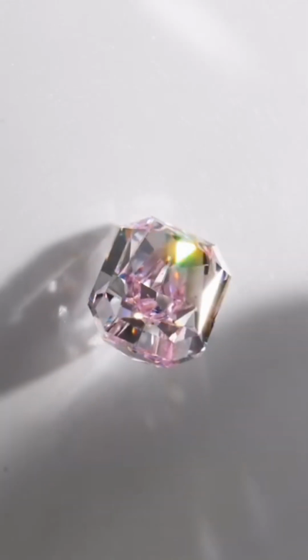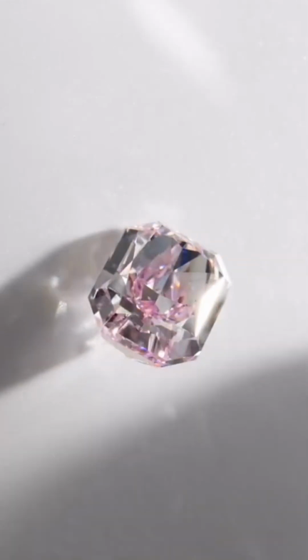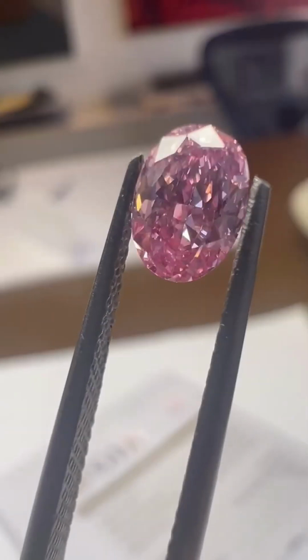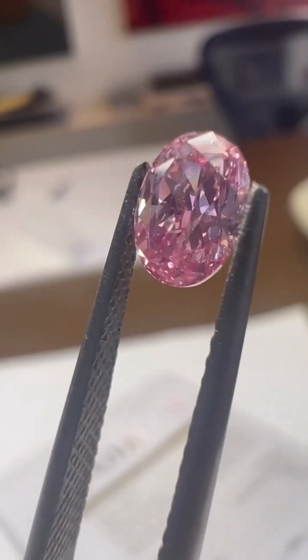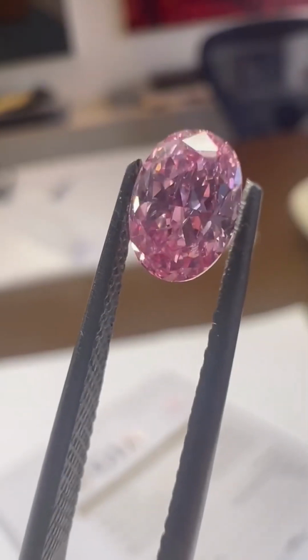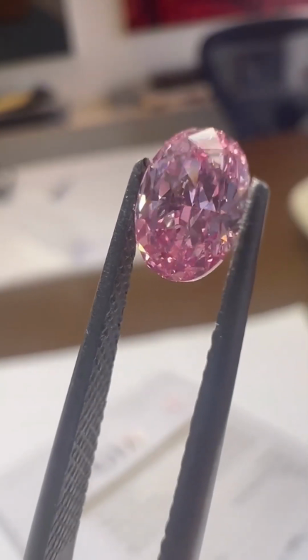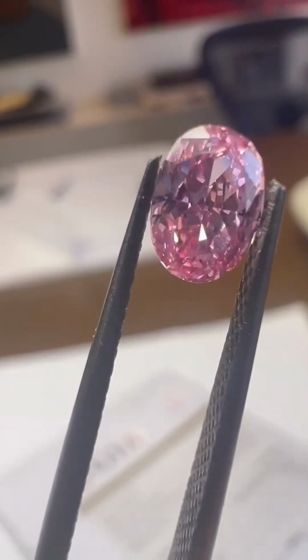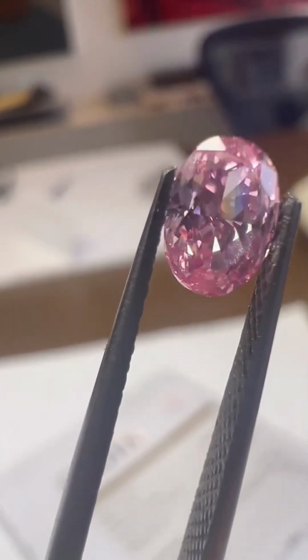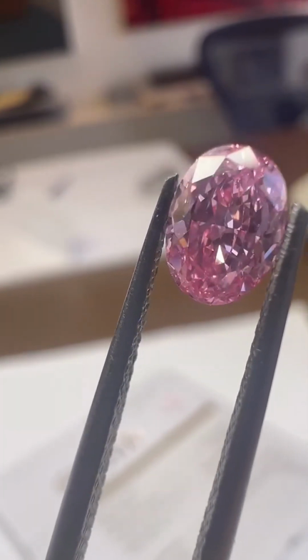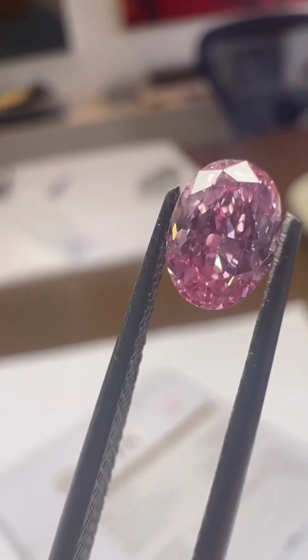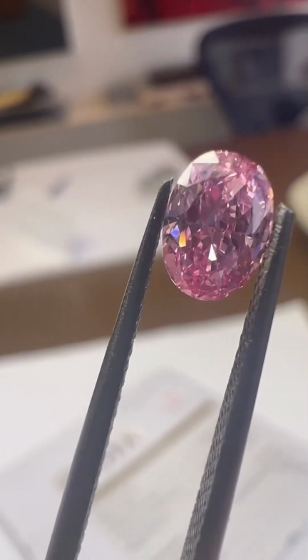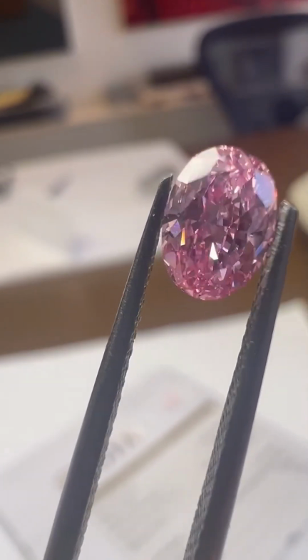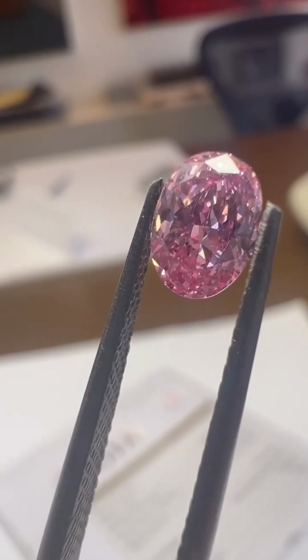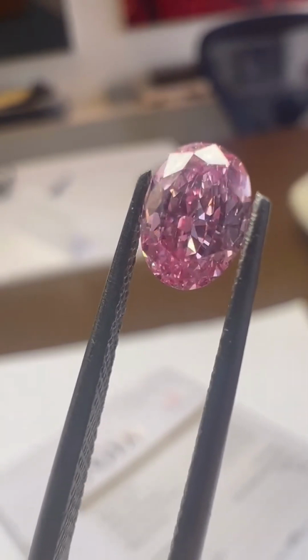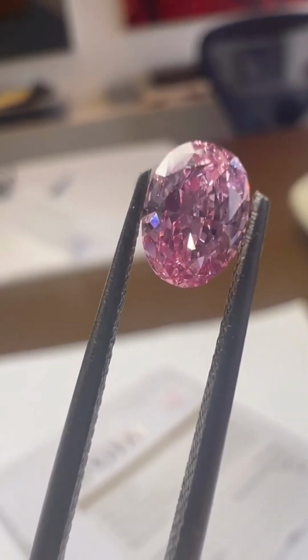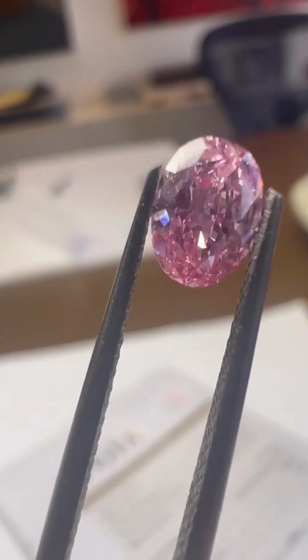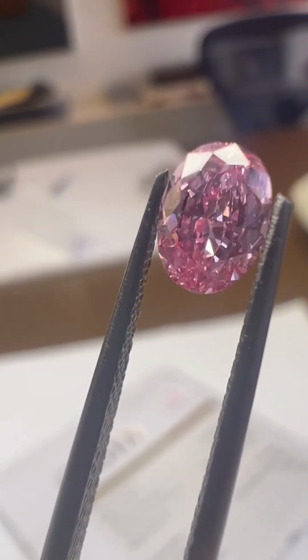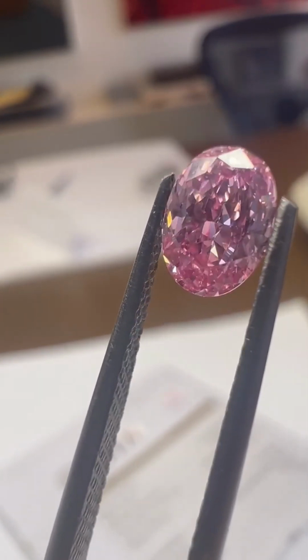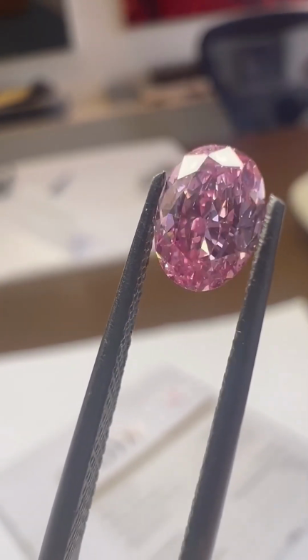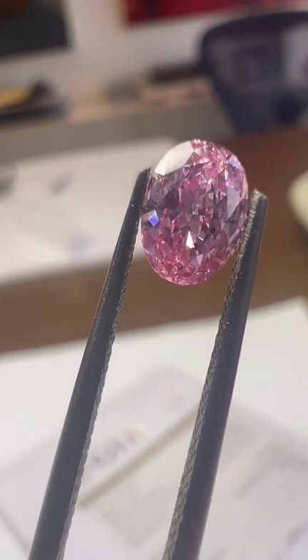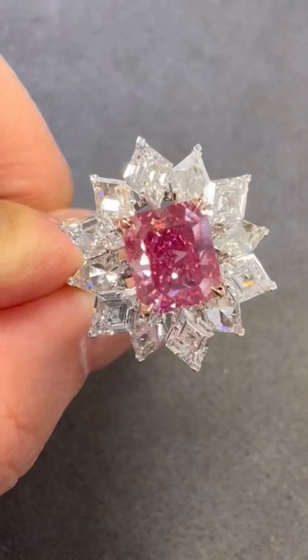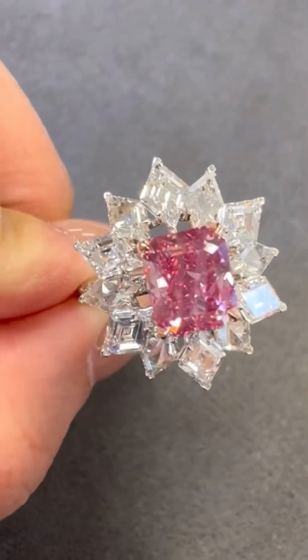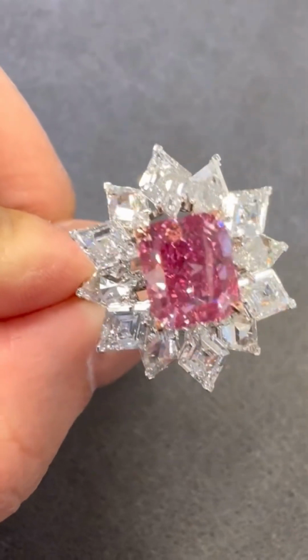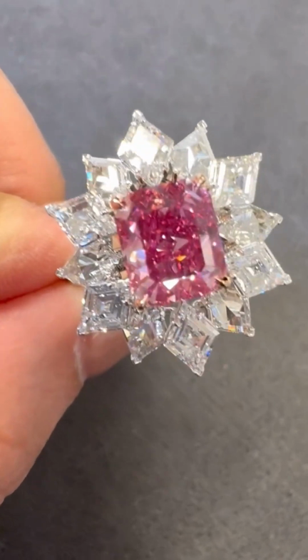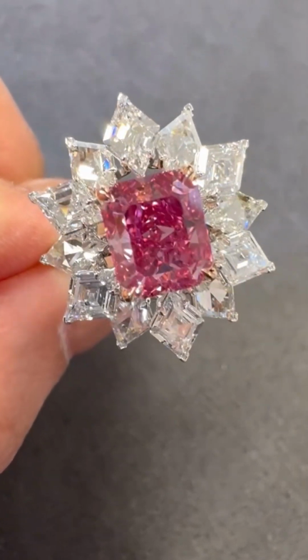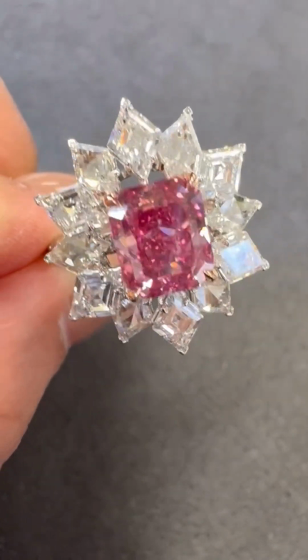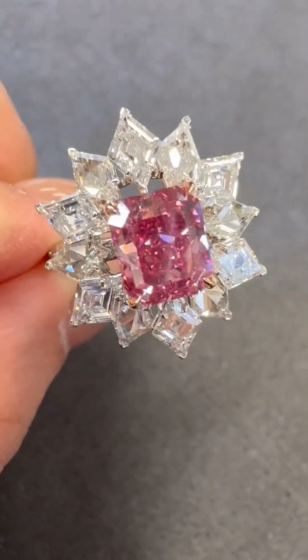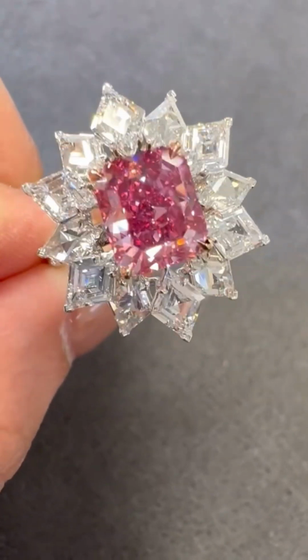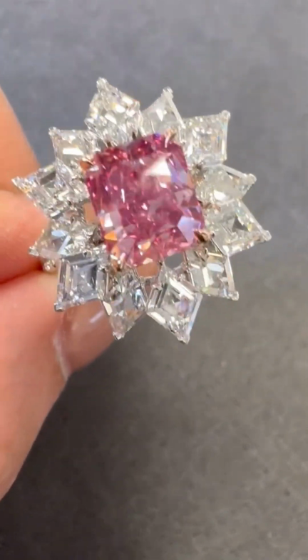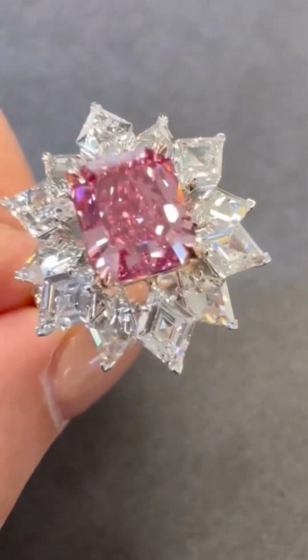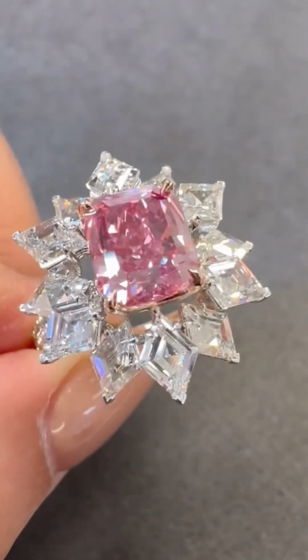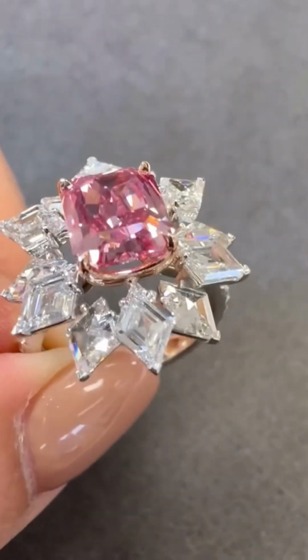What gives a pink diamond its color? Scientists believe it's not trace elements like with other colors, but instead intense pressure and distortion in the atomic structure, caused deep within the Earth's mantle over billions of years. That stress became beauty.